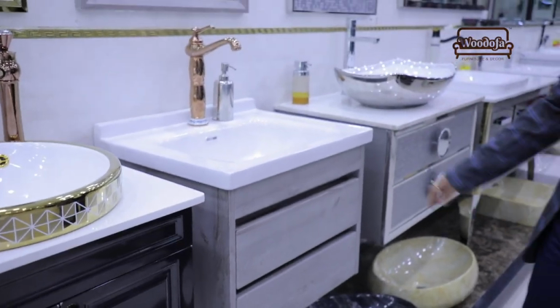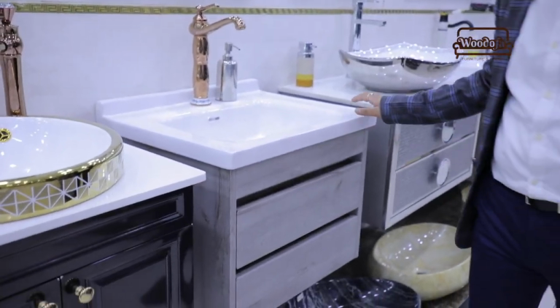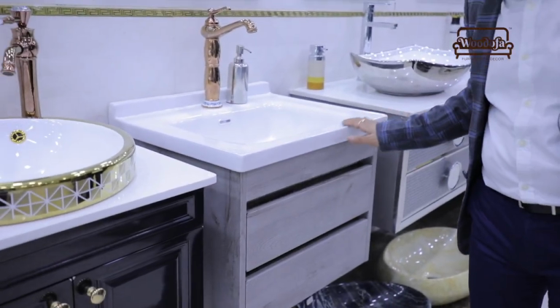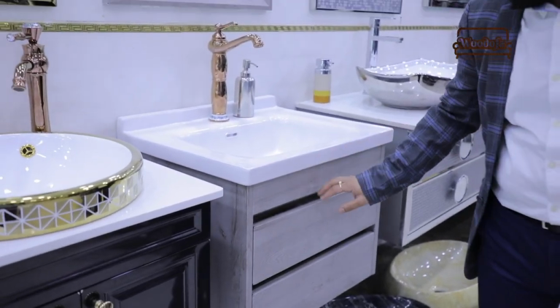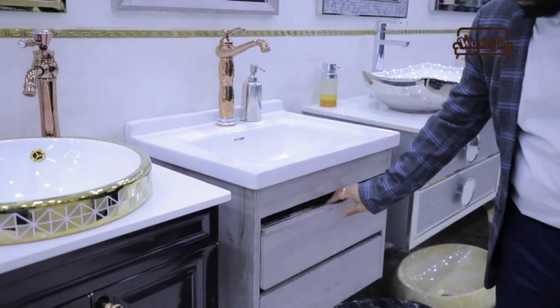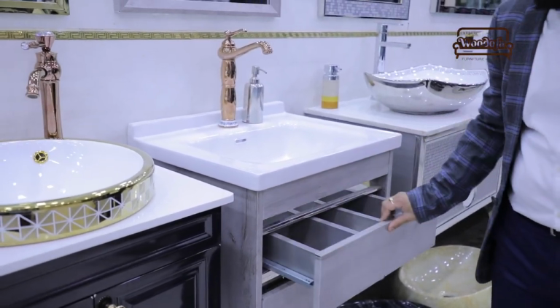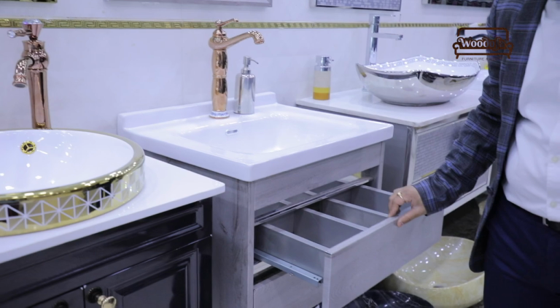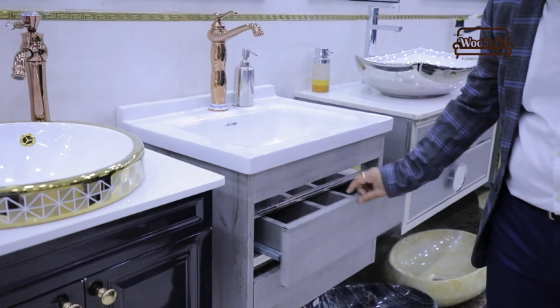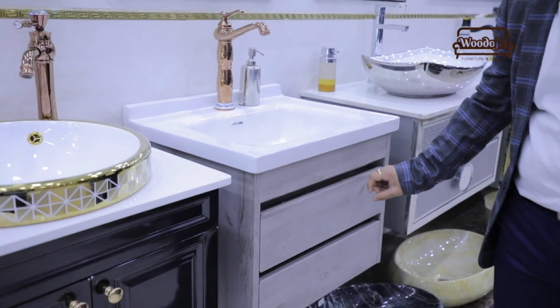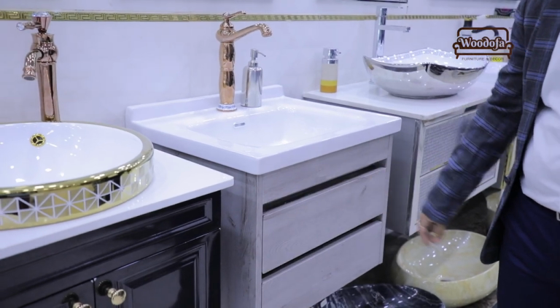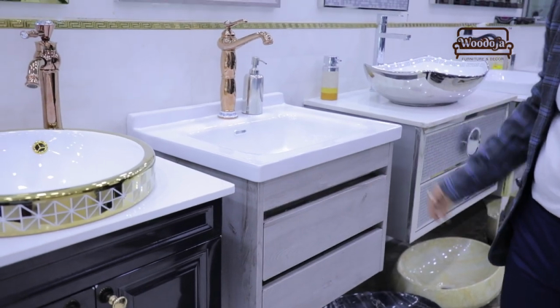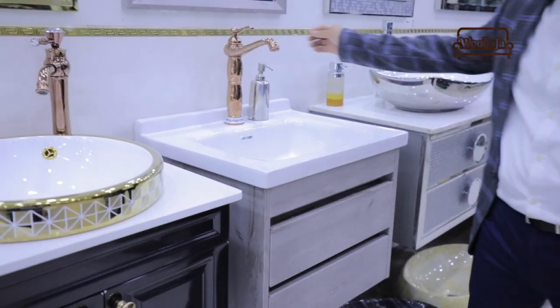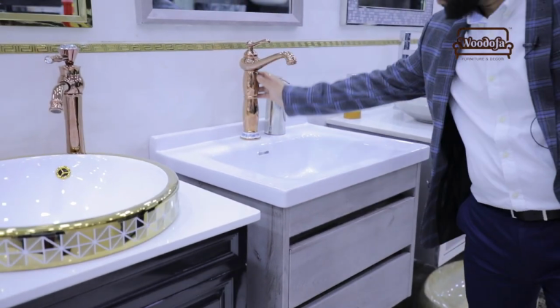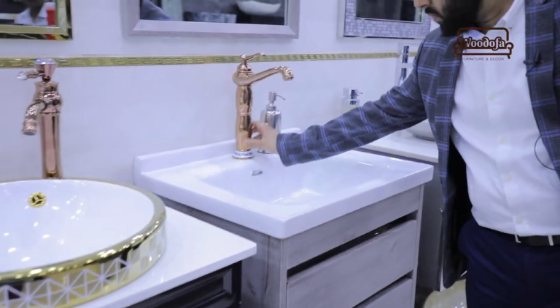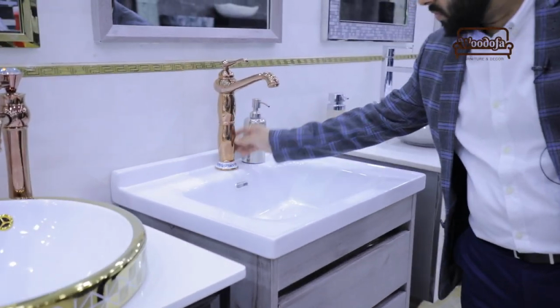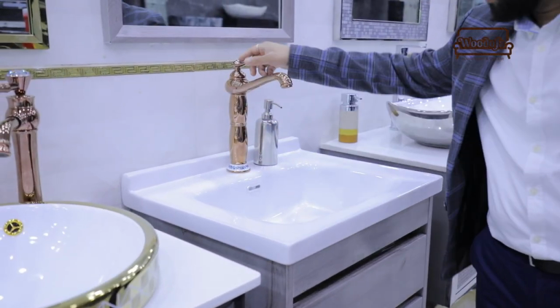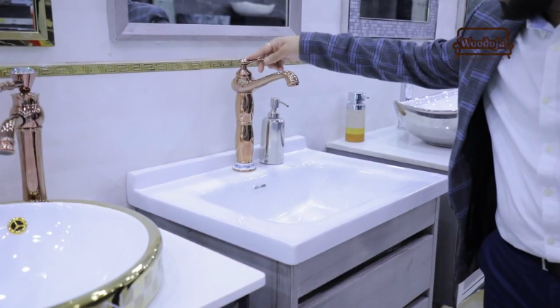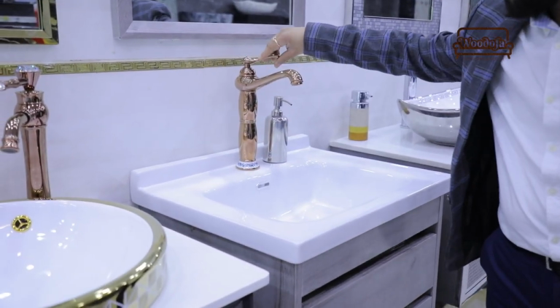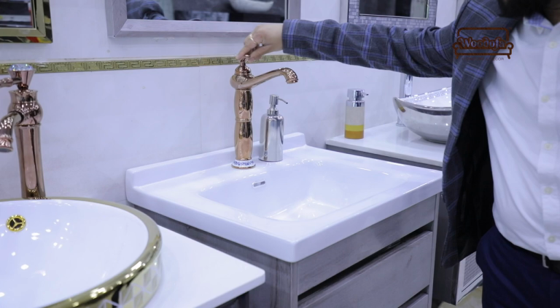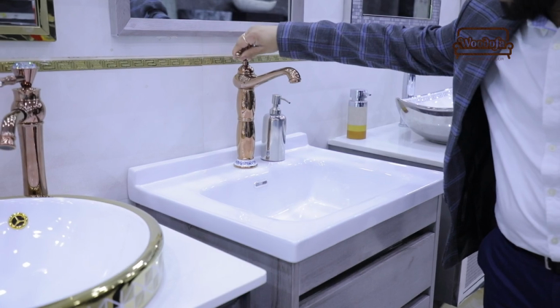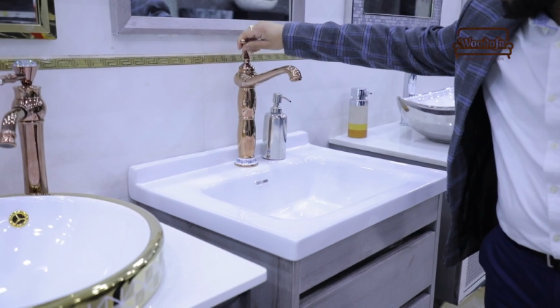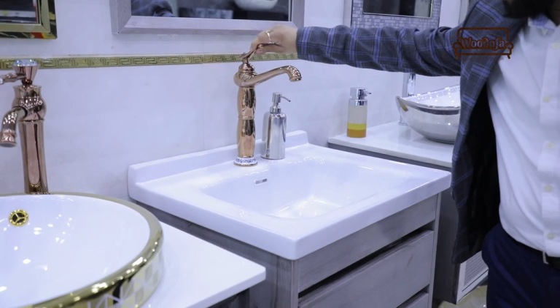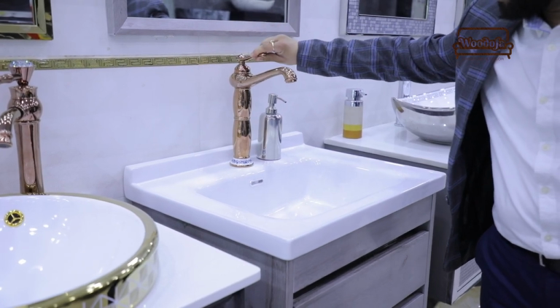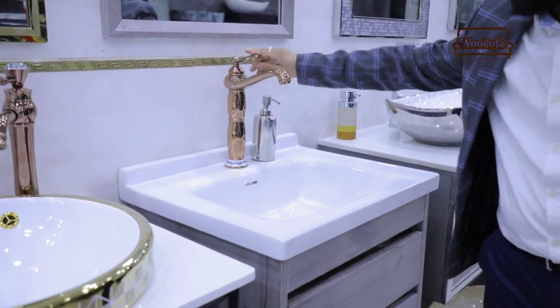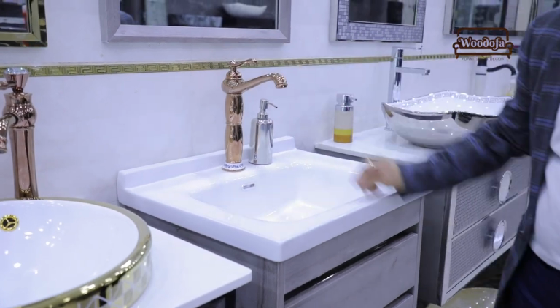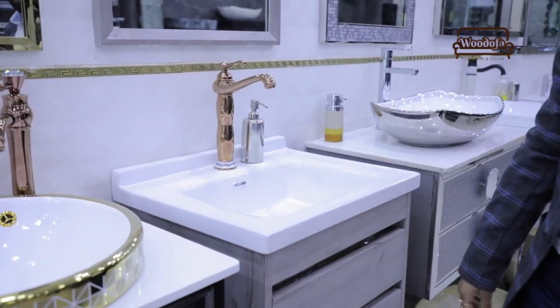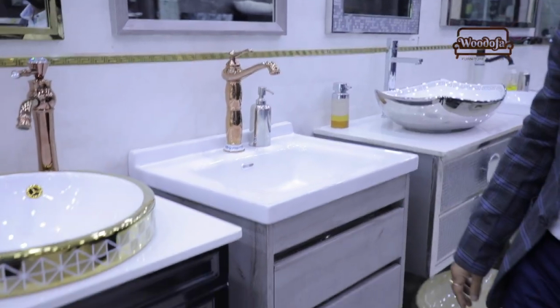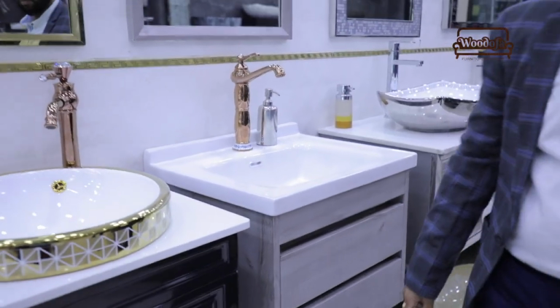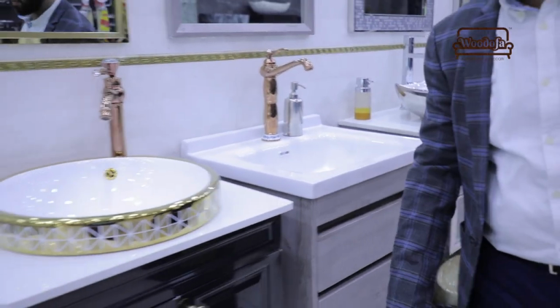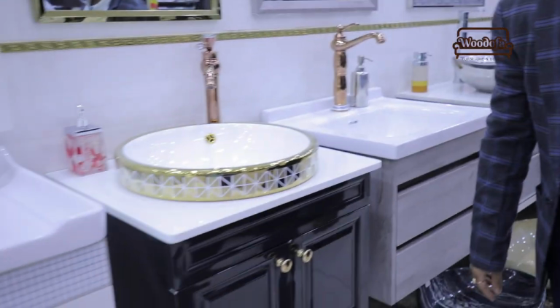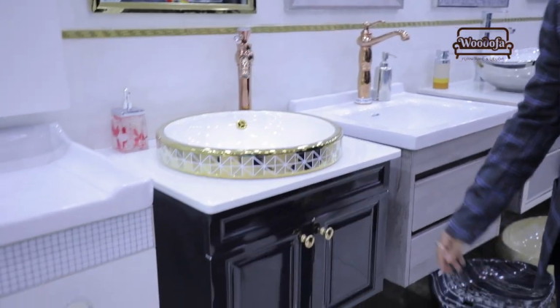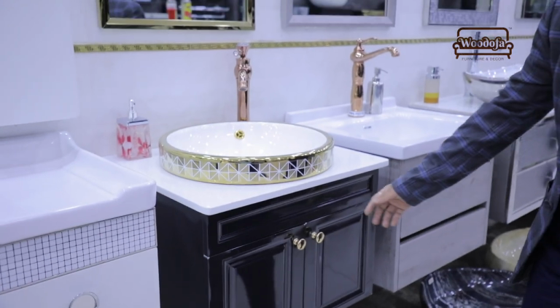This has a wooden accent and white color. The nice part is that this is a rose gold type — so the color is rose gold, and you can use rose gold fittings with it.